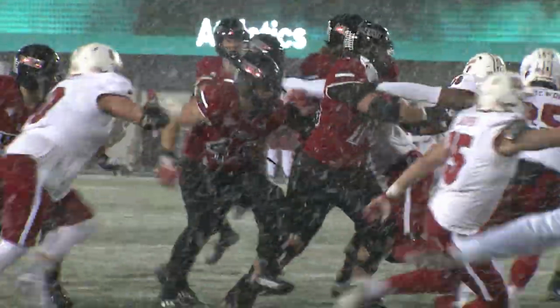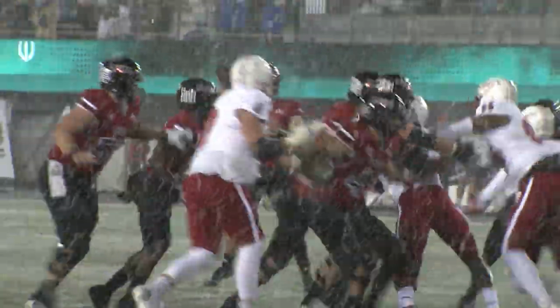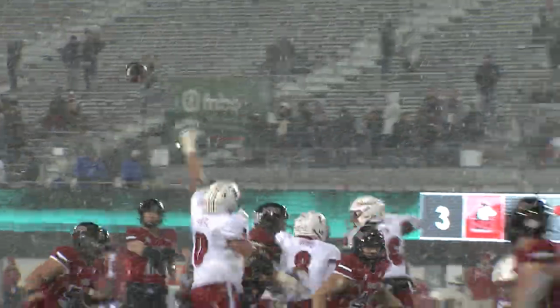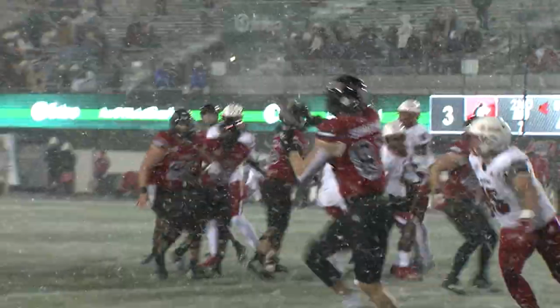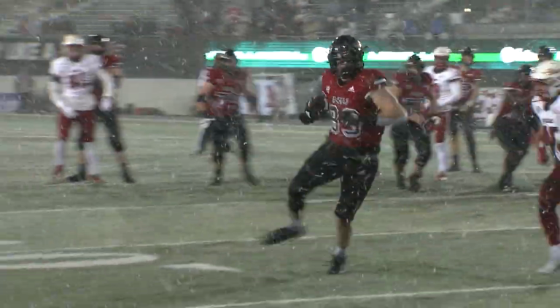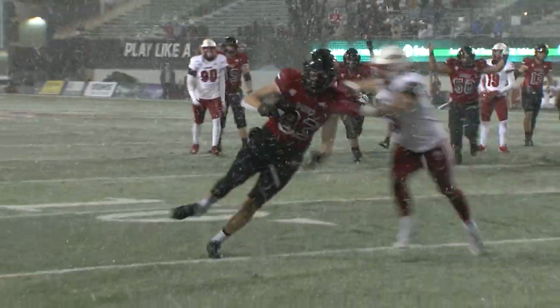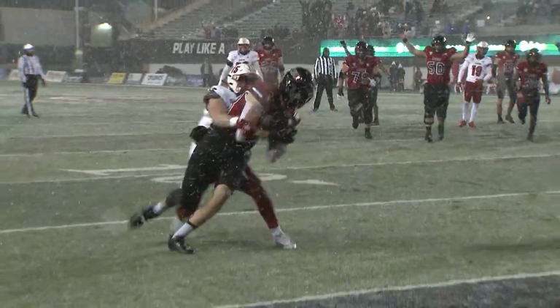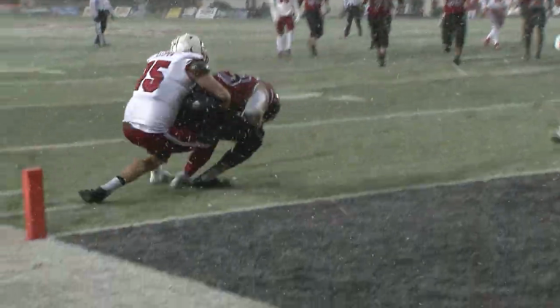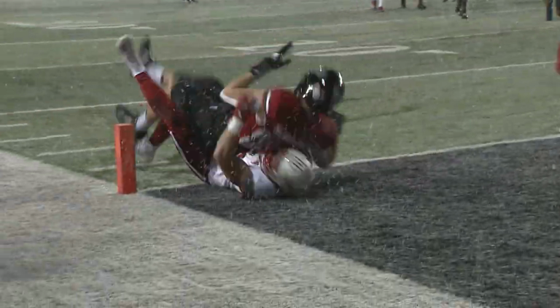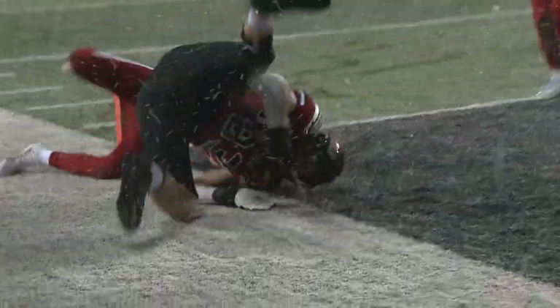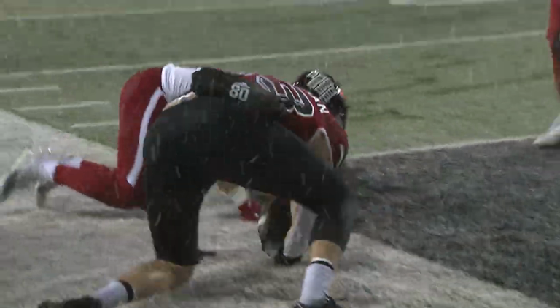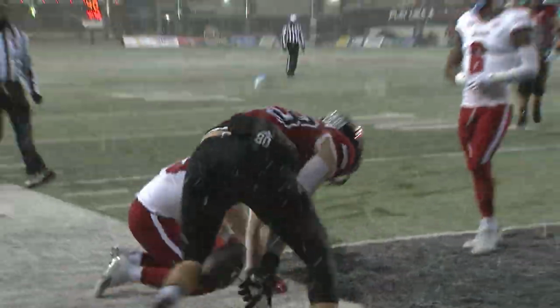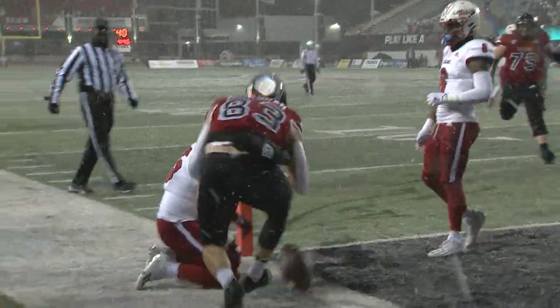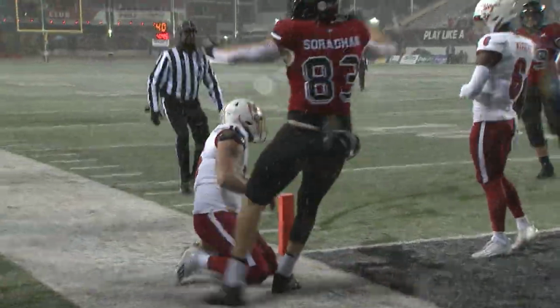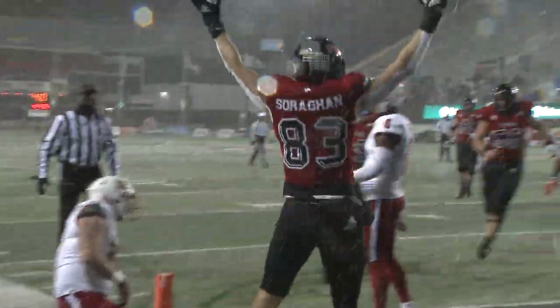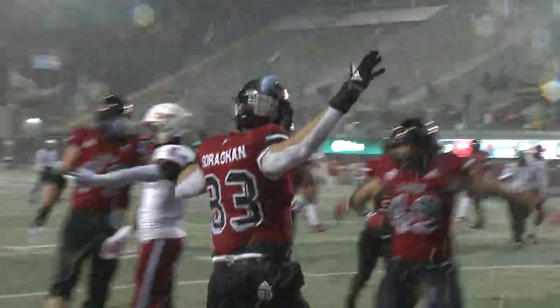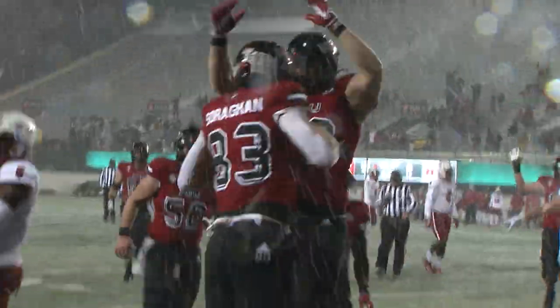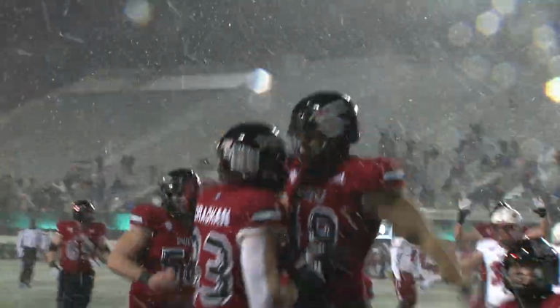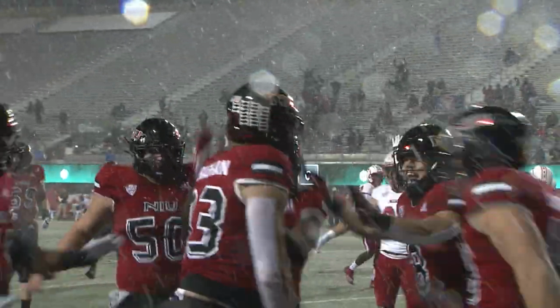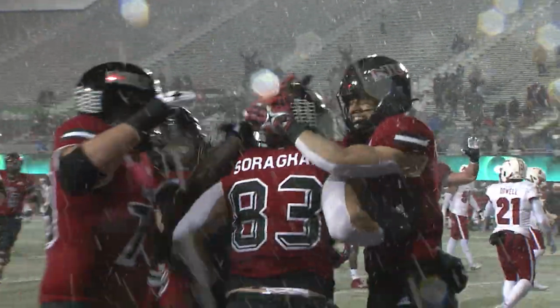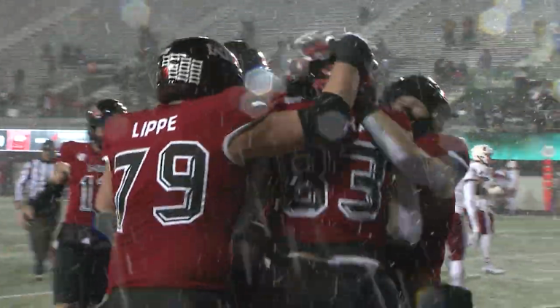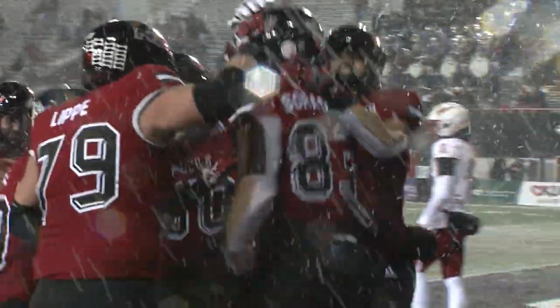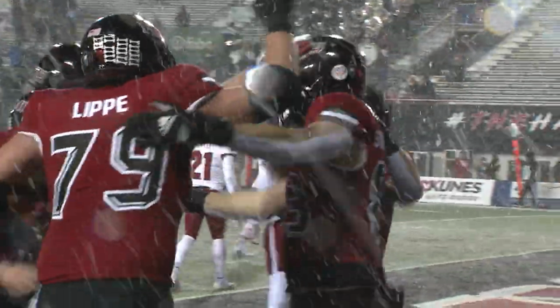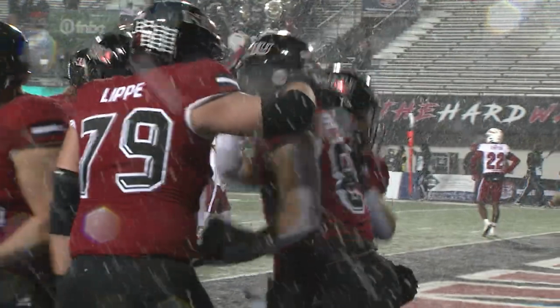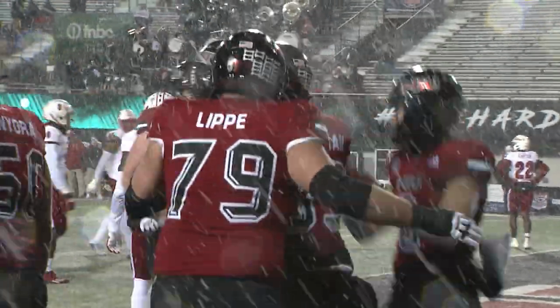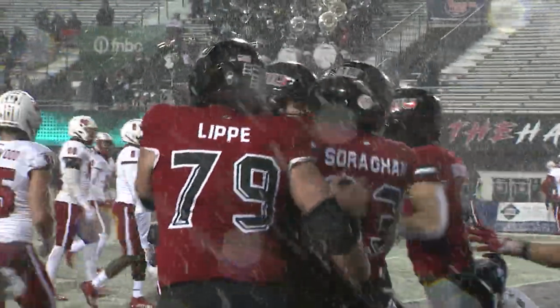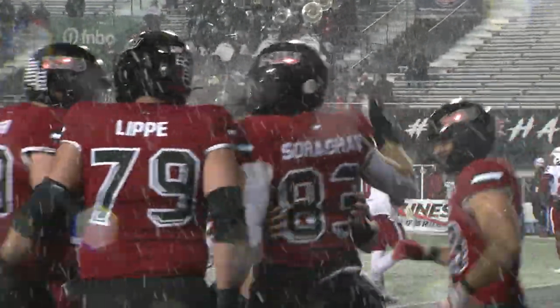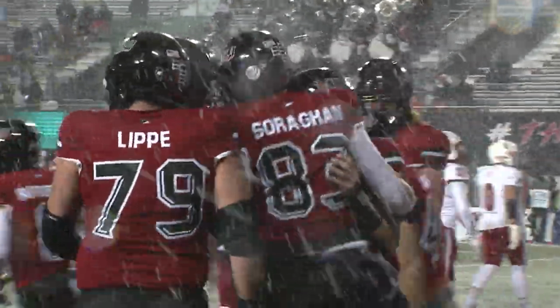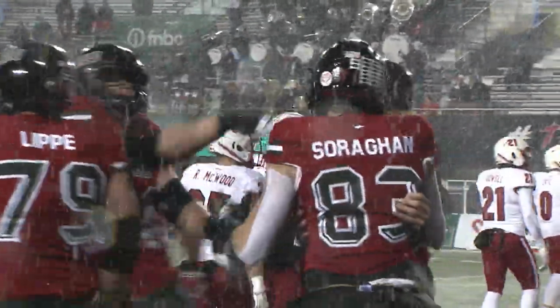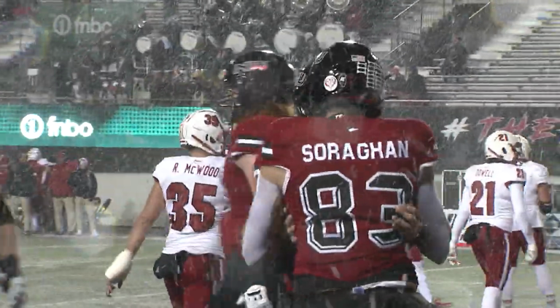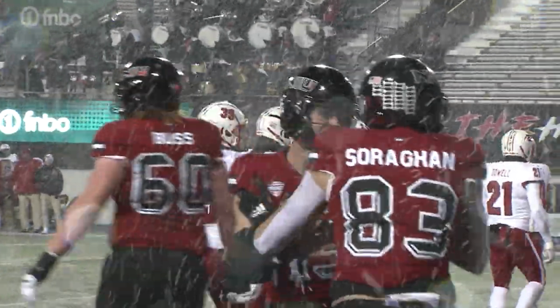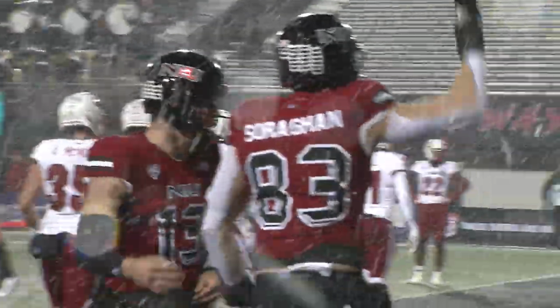Huskies back to throw. The pass is caught at the five. A little spin inside, inside the pylon. Liam Sorohad with a catch — Liam Sorohad with the touchdown! And it's nine-nothing Huskies.